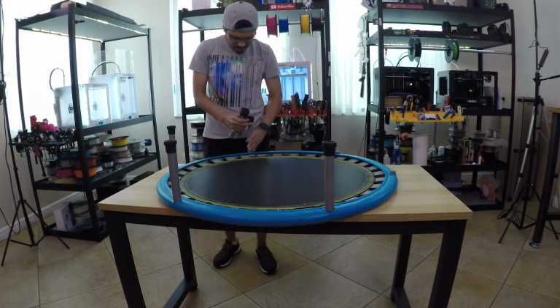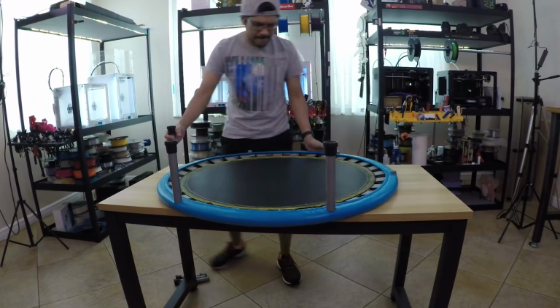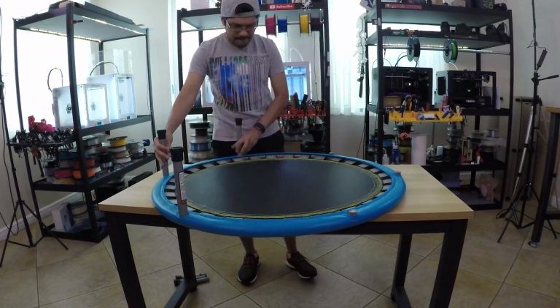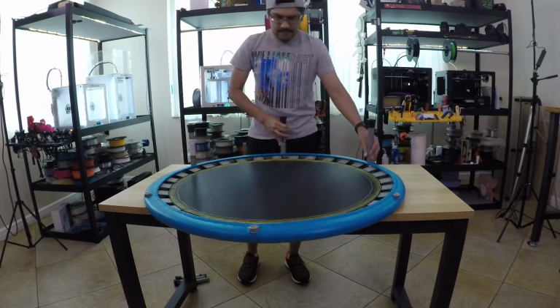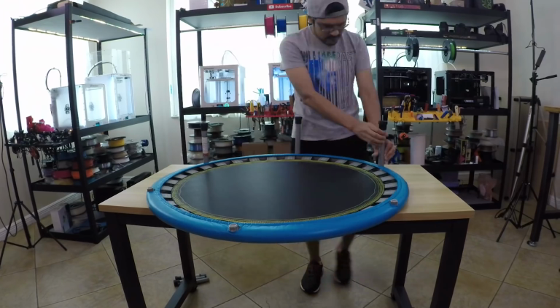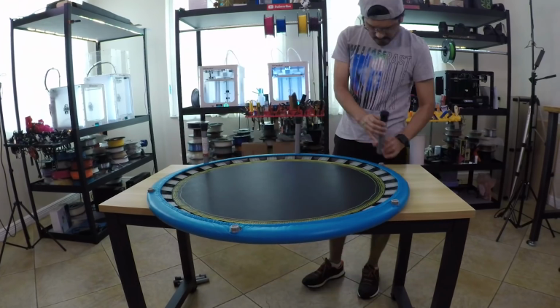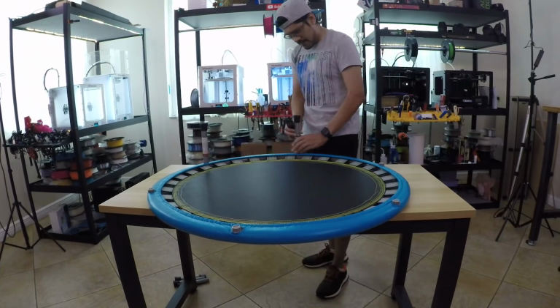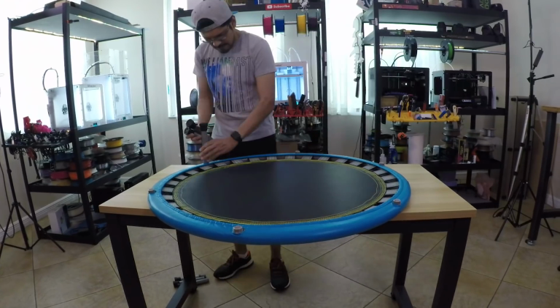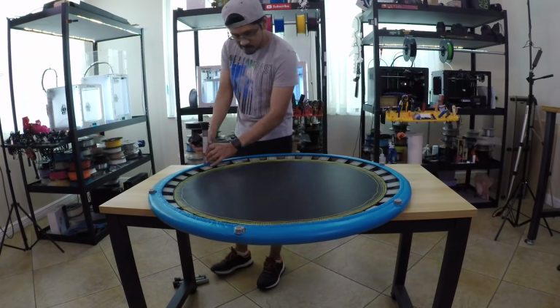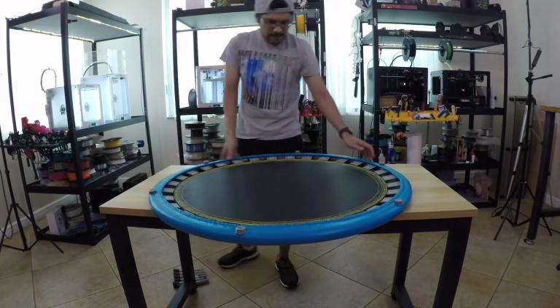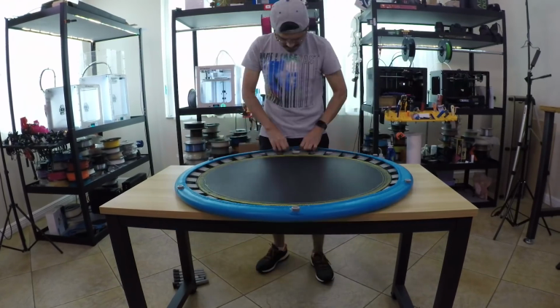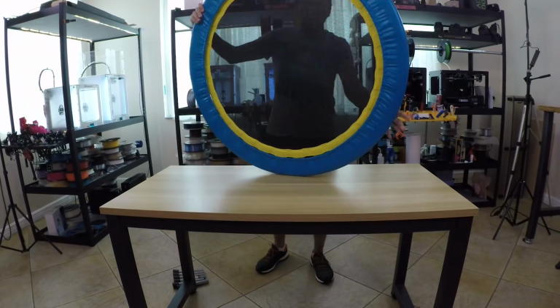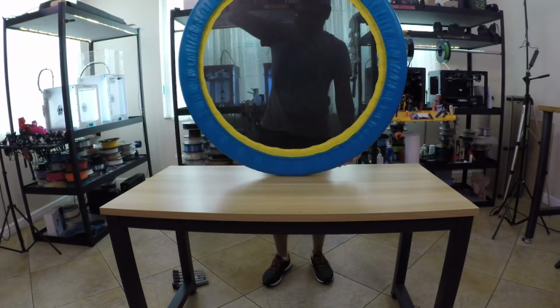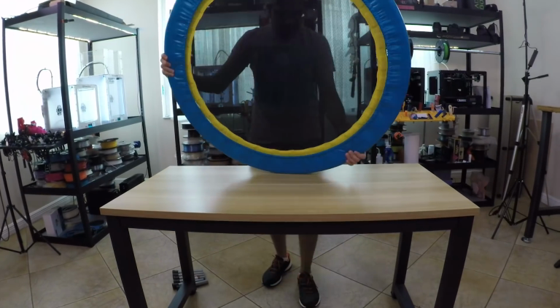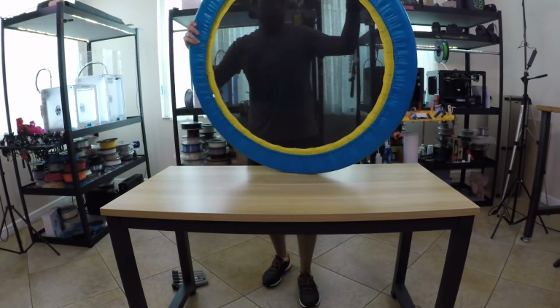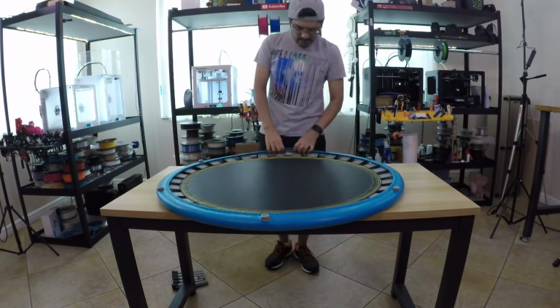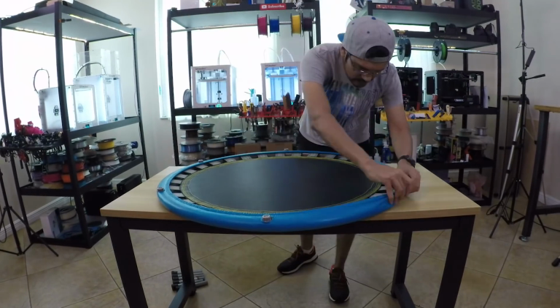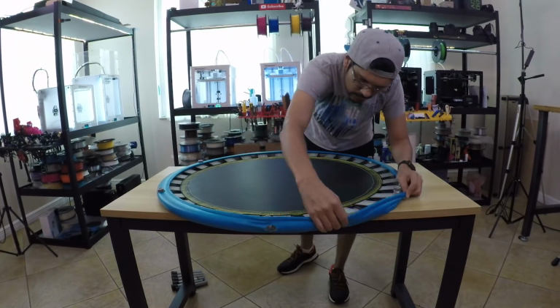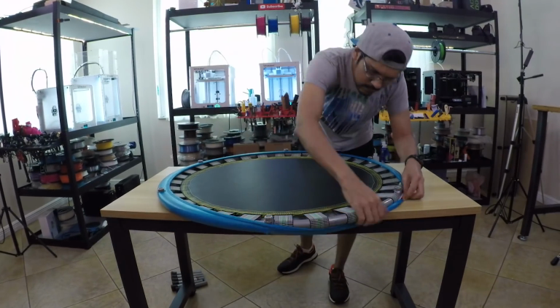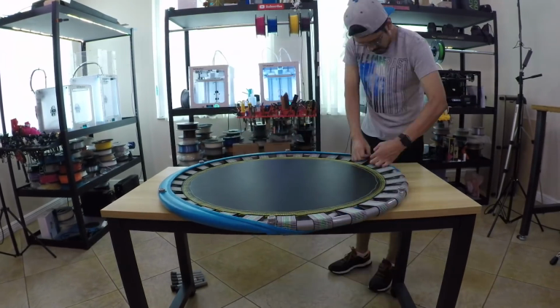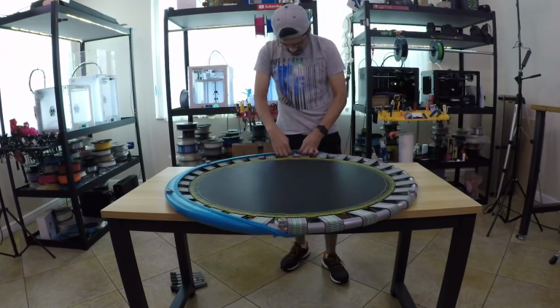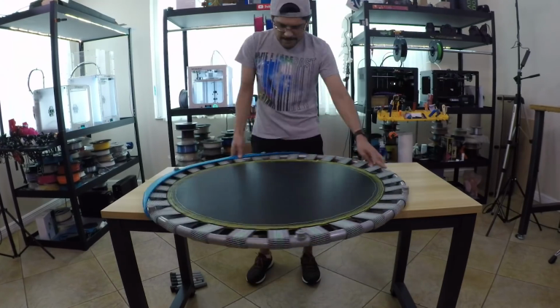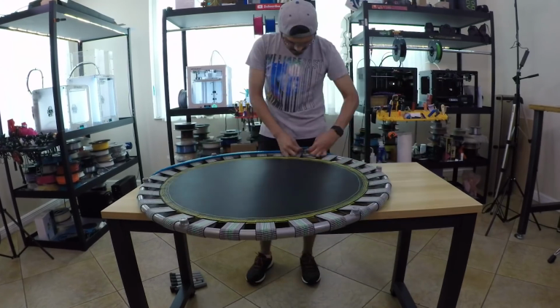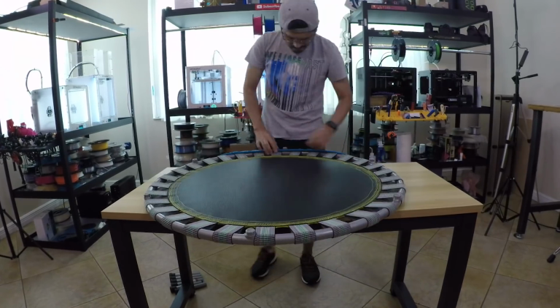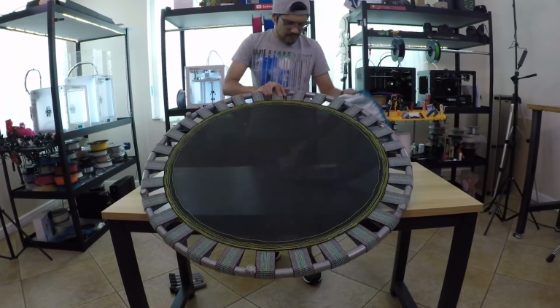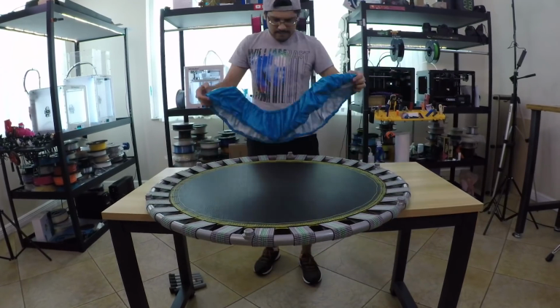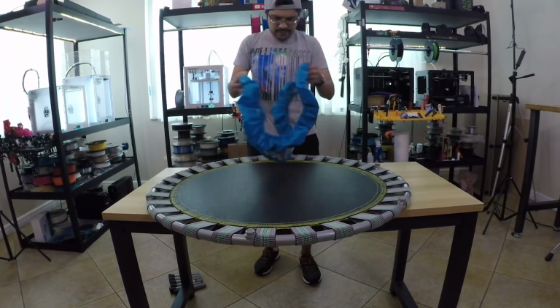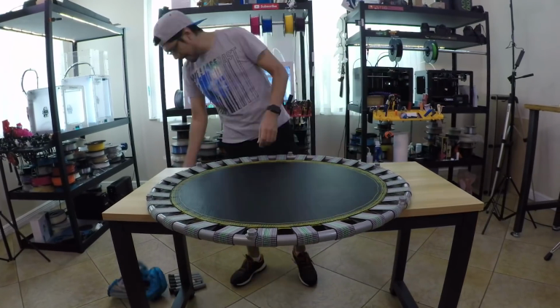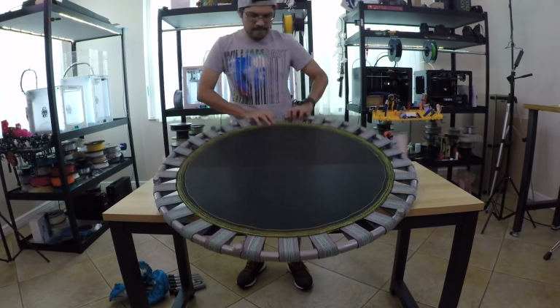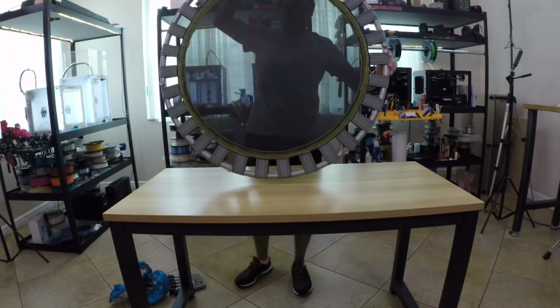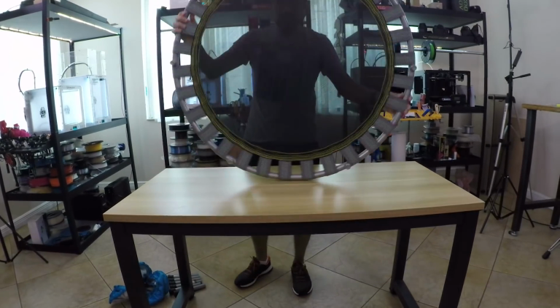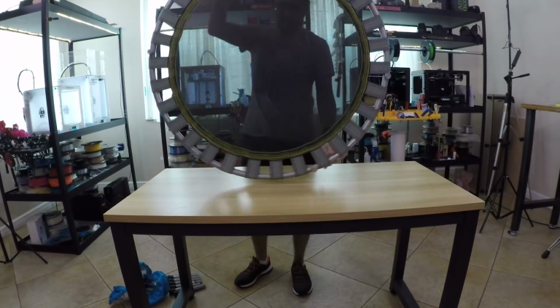I got this cheap $20 trampoline from my local Walmart, which is a supermarket here in the States. I started by removing the protective padding so that I could measure the framing and figure out how to fit the strip of LEDs.